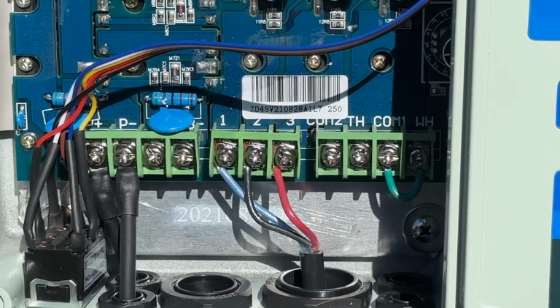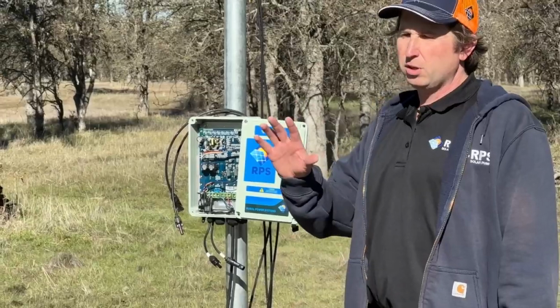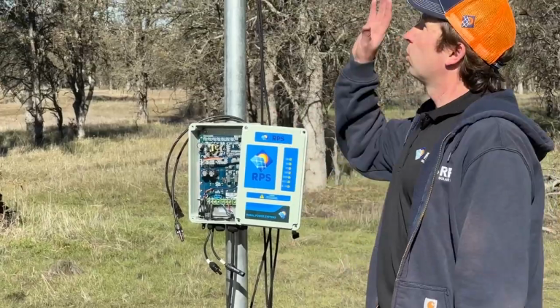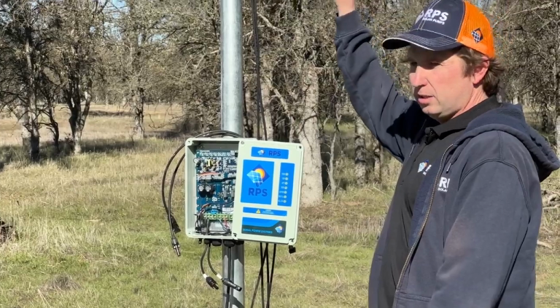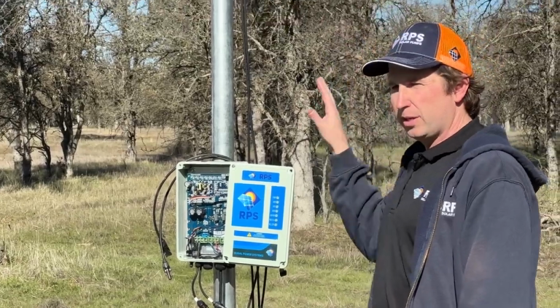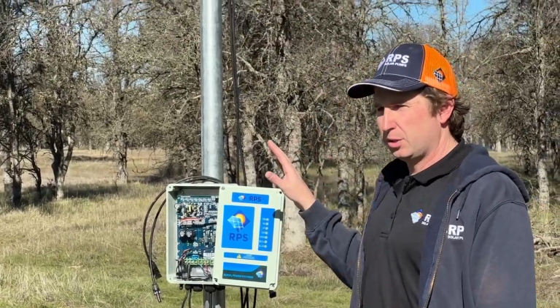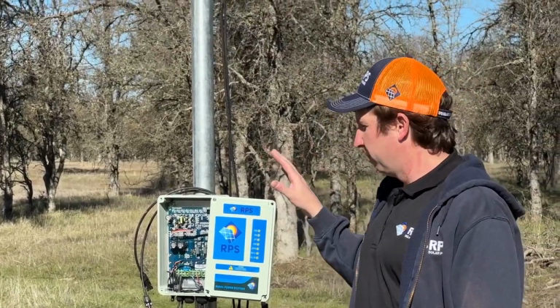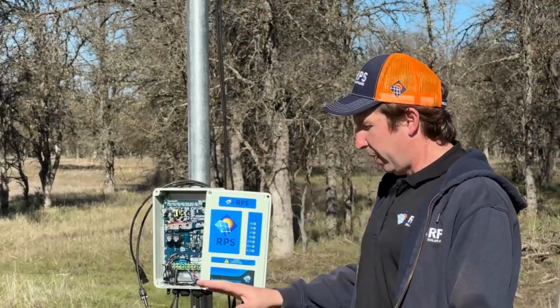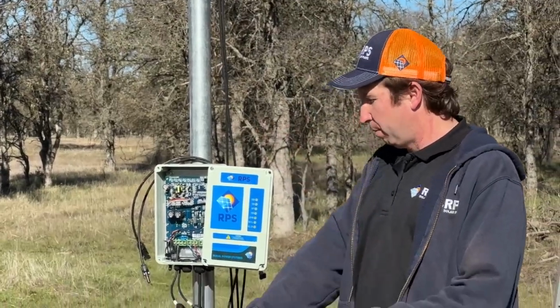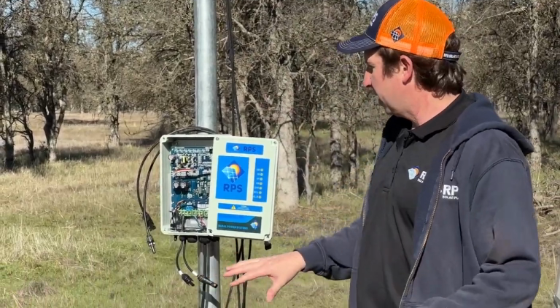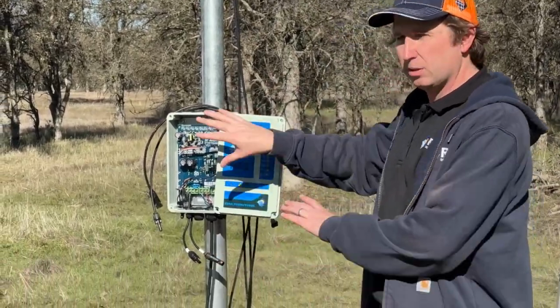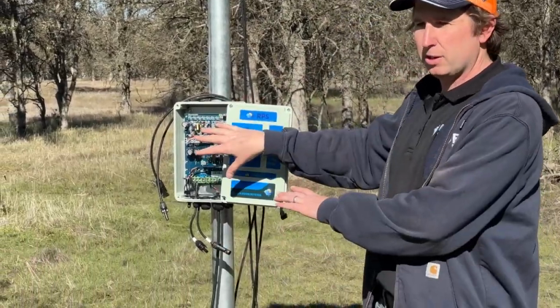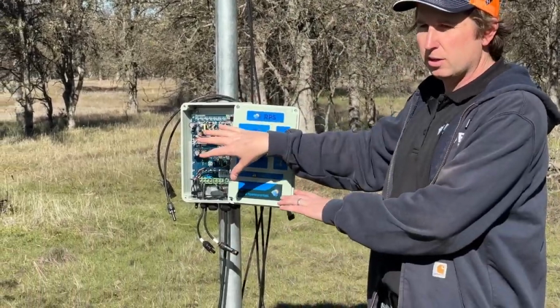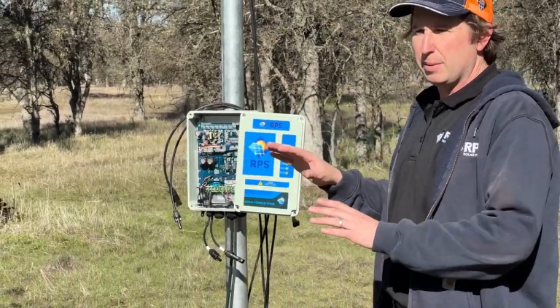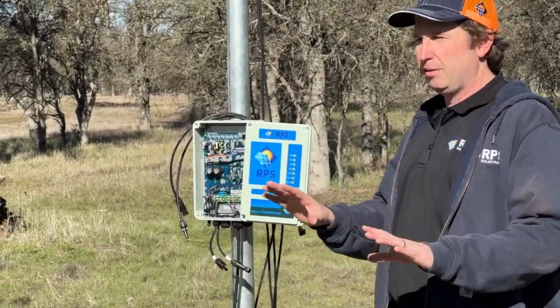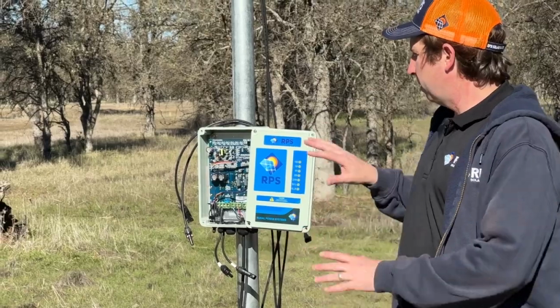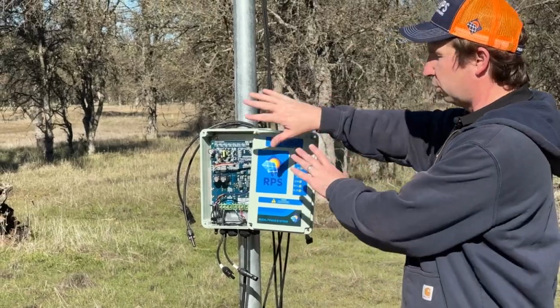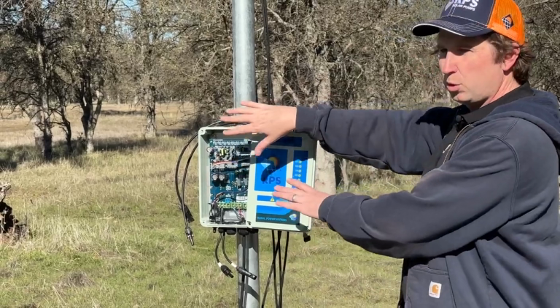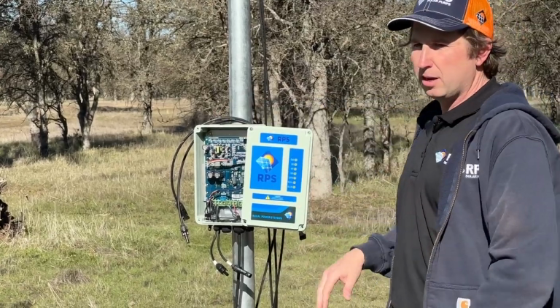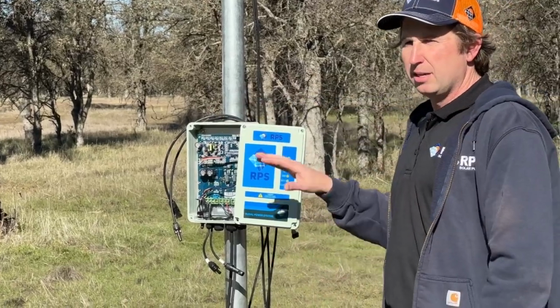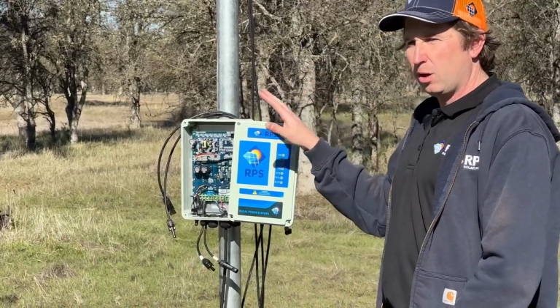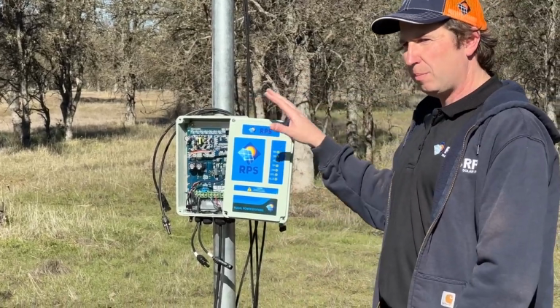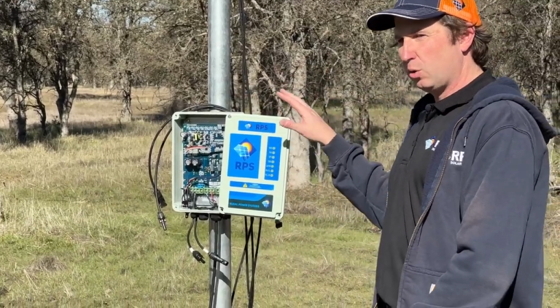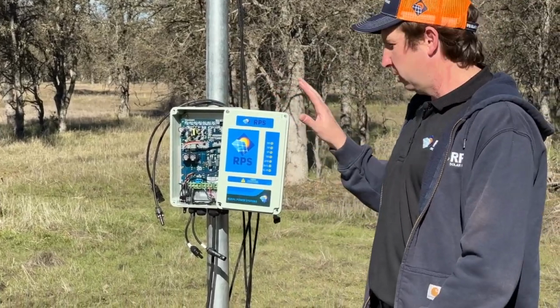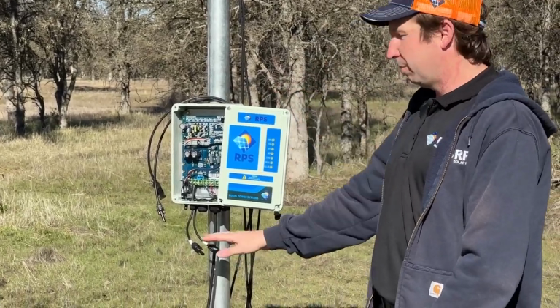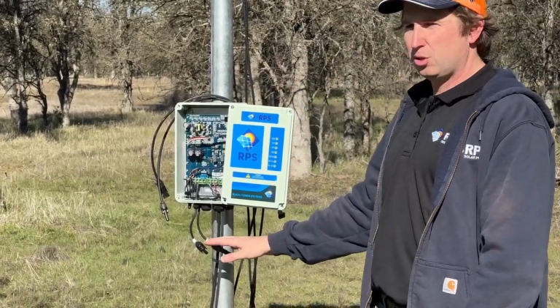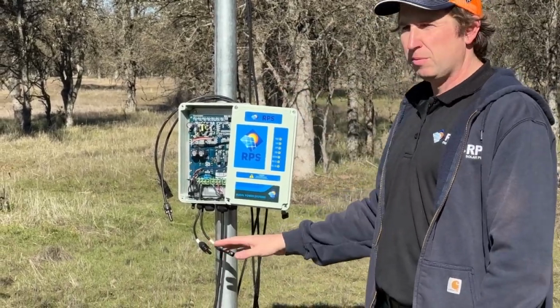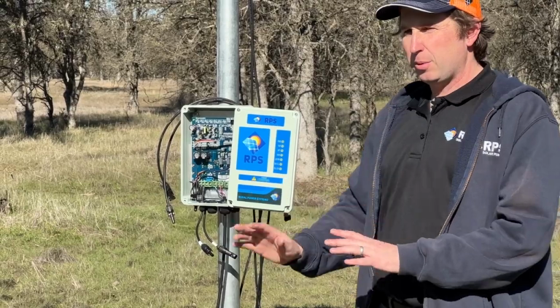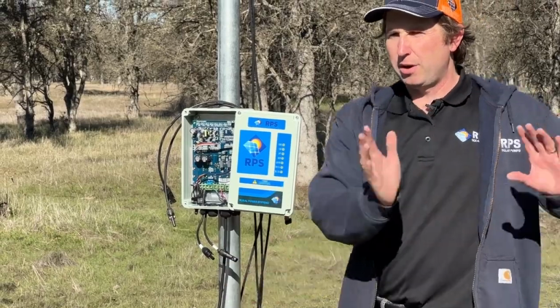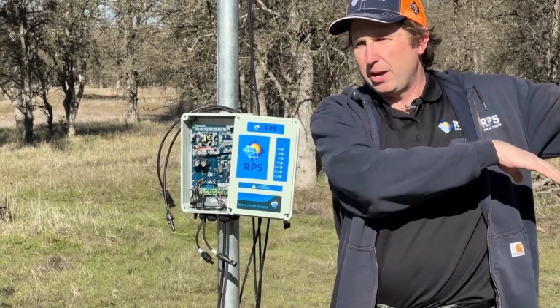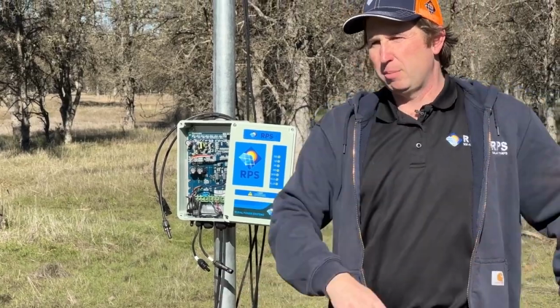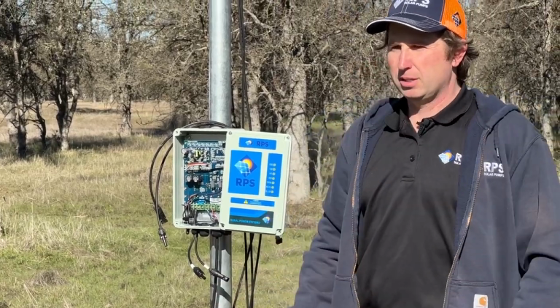We've hooked our solar panels up to our extension wire, and we have the pump cable hooked up to our controller. I'm going to button this up, get the controller door back on, and then hook up the solar panels to the controller. Then we're going to go run our wire and get the pump hooked up.